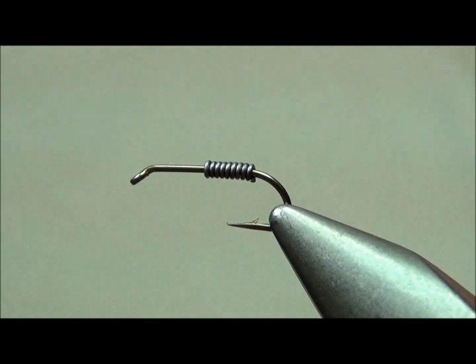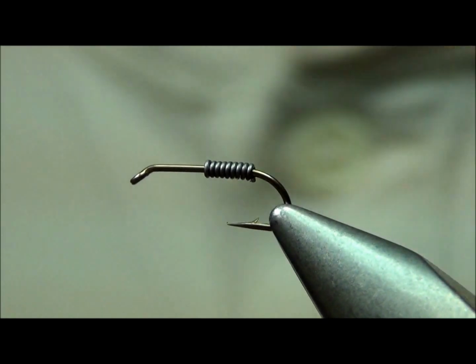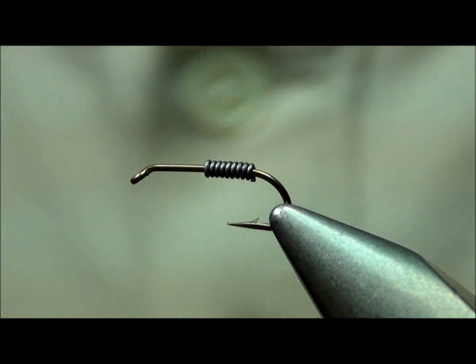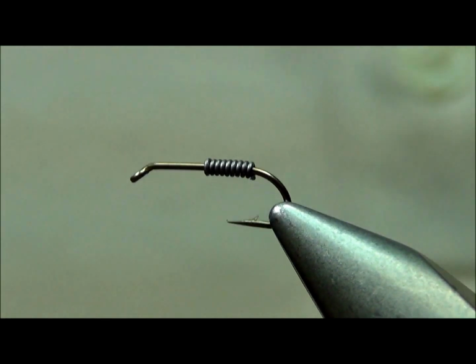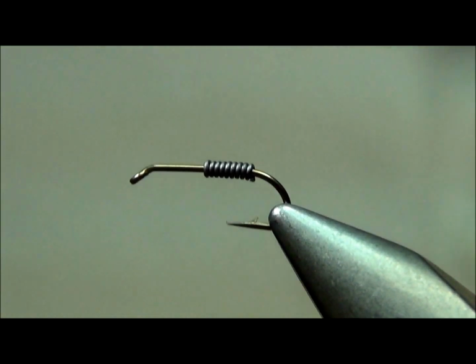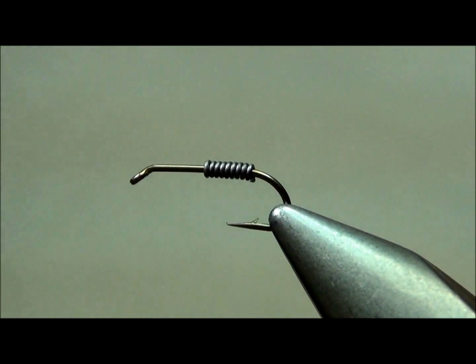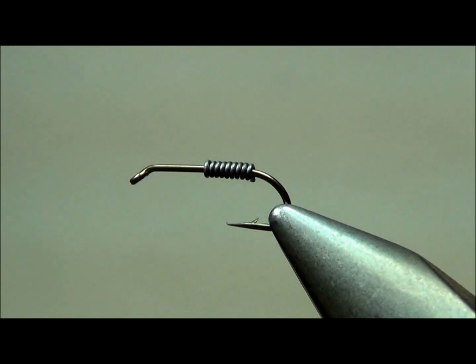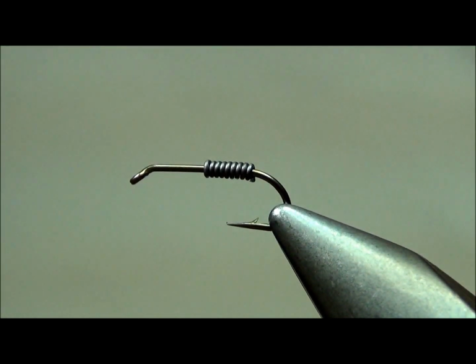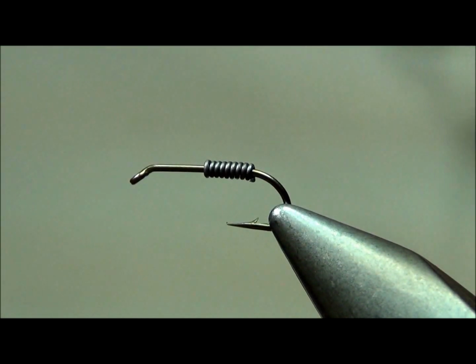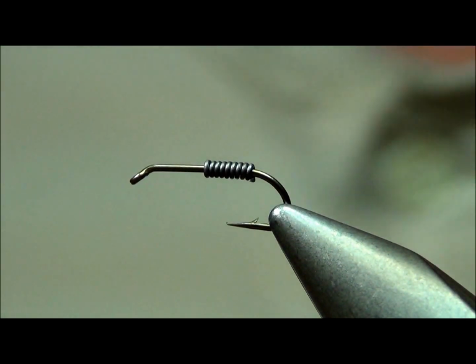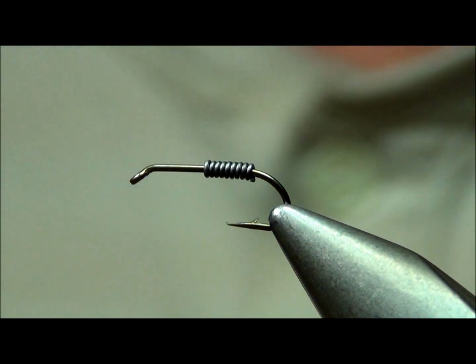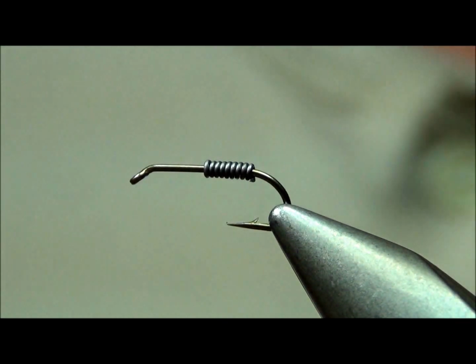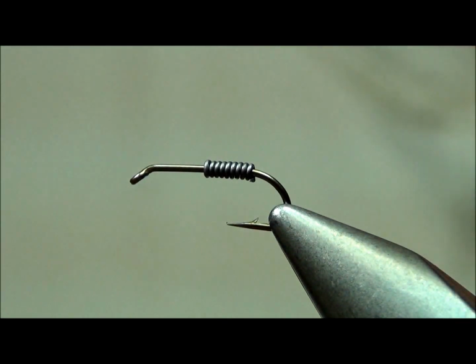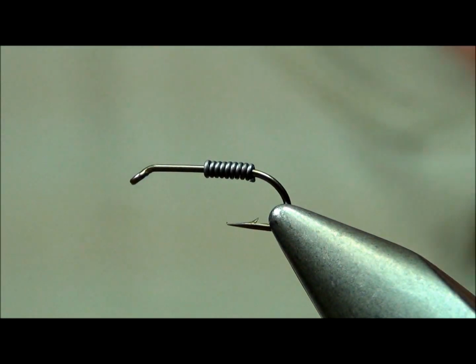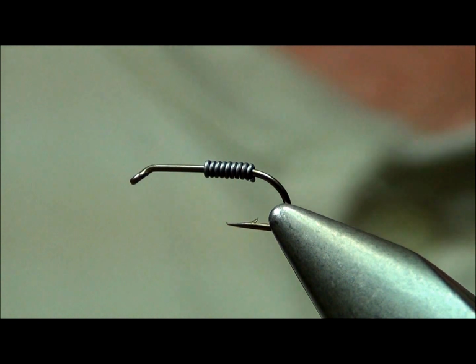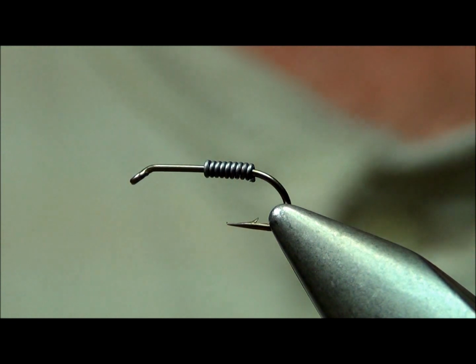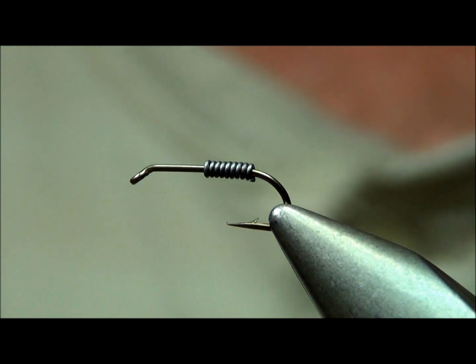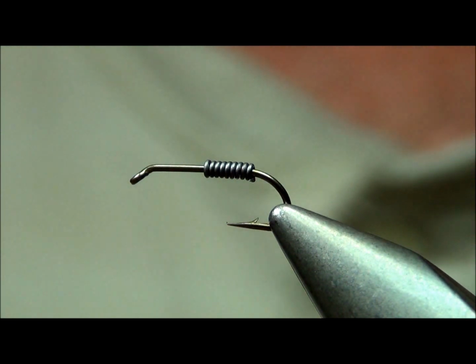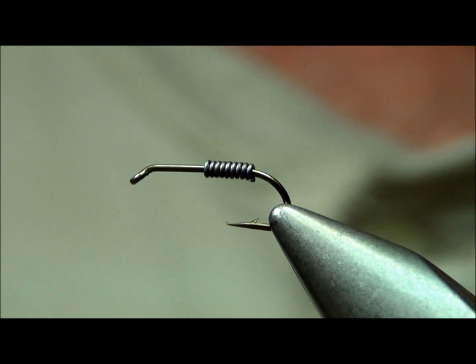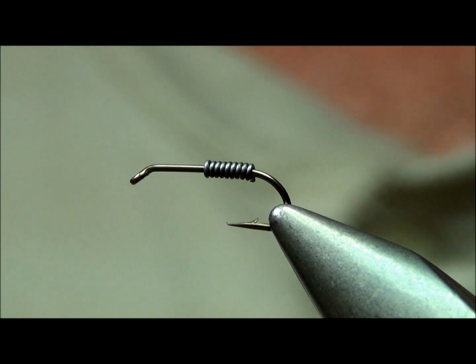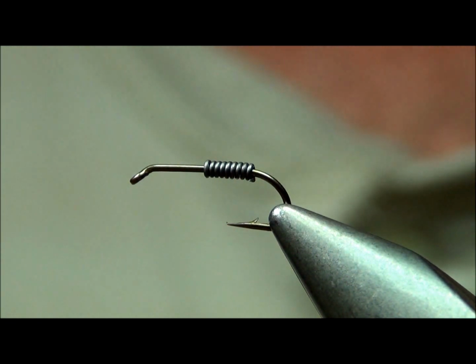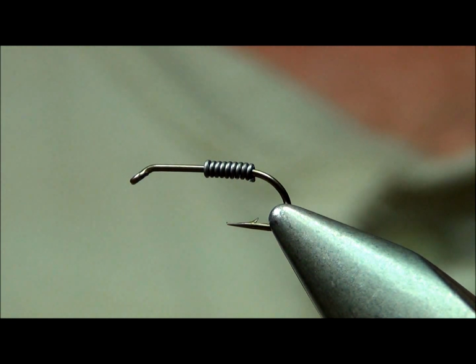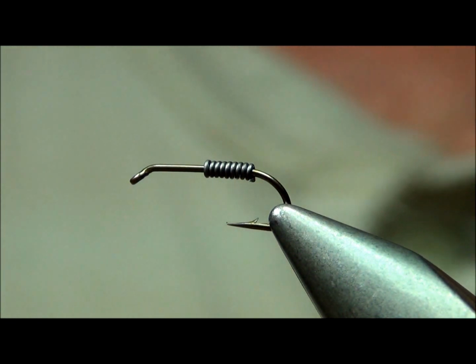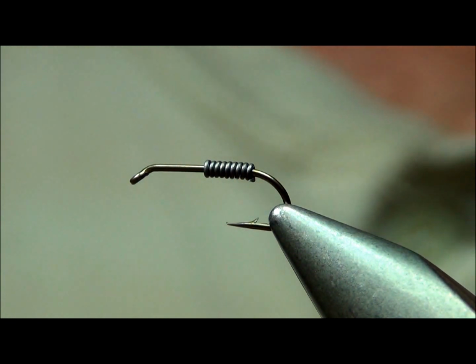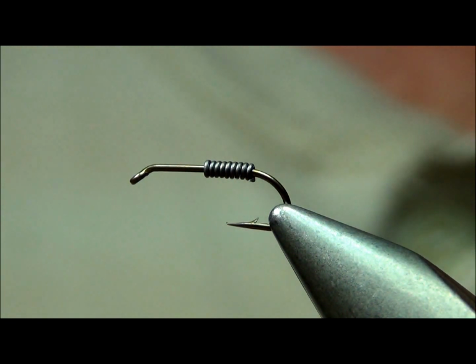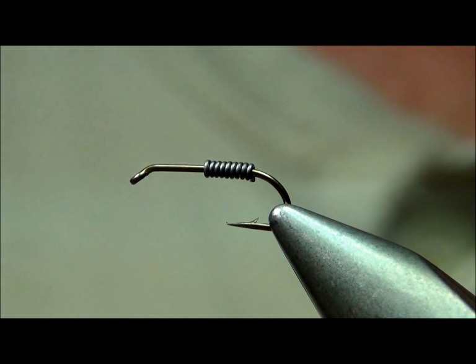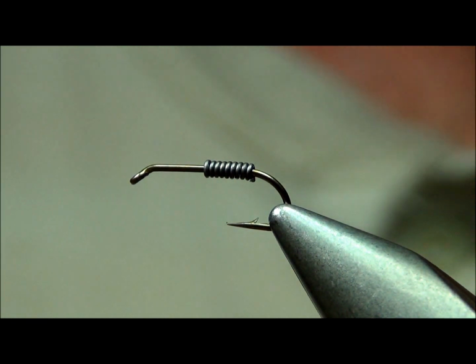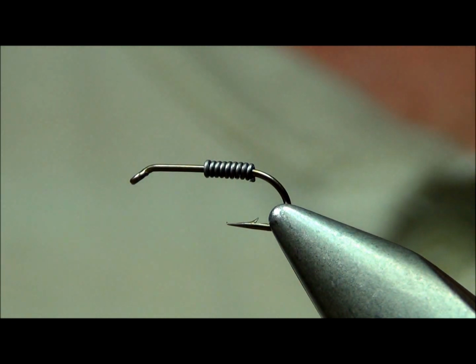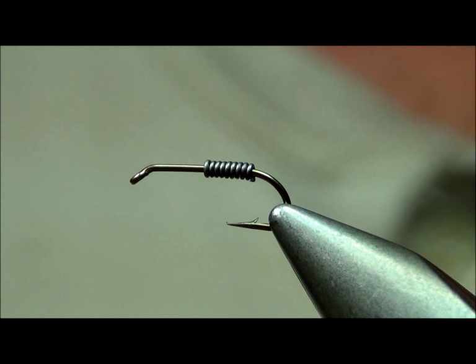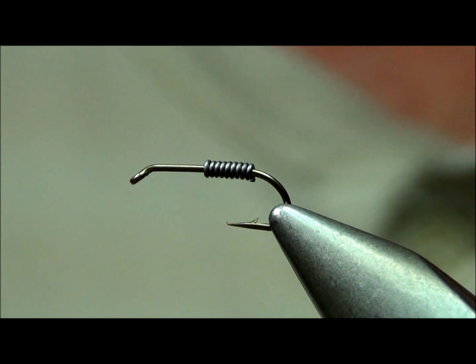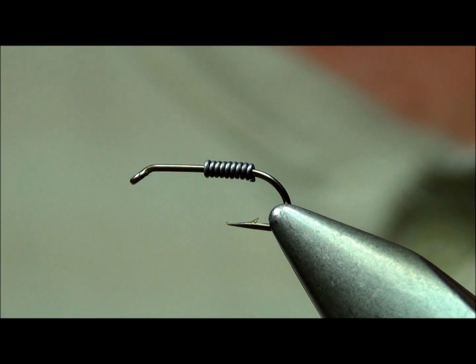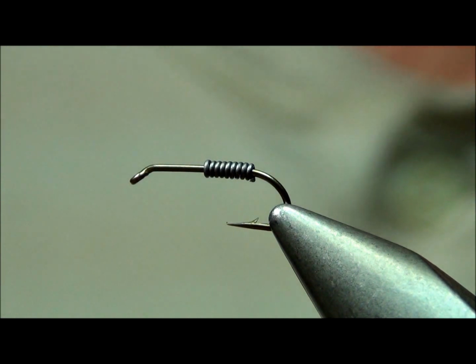How are we doing? I thought we'd do a video here this afternoon. I'm doing my gray diamond scud. It's the gray diamond scud.